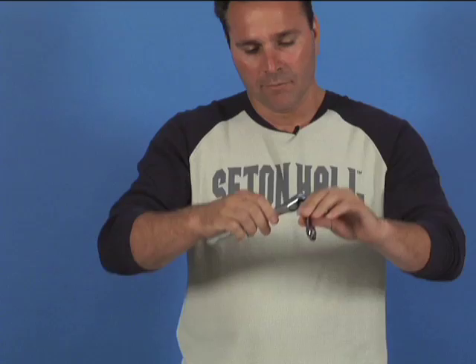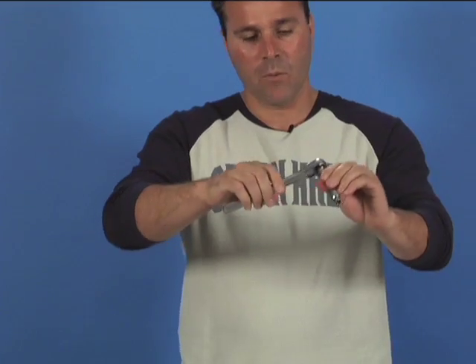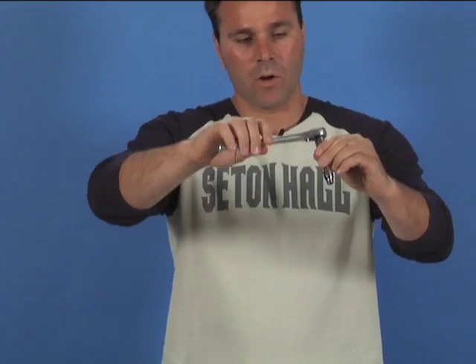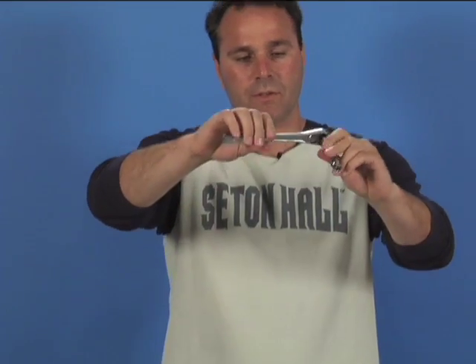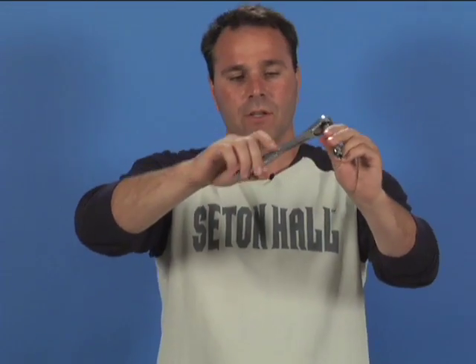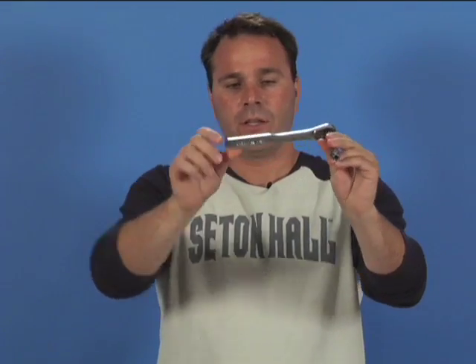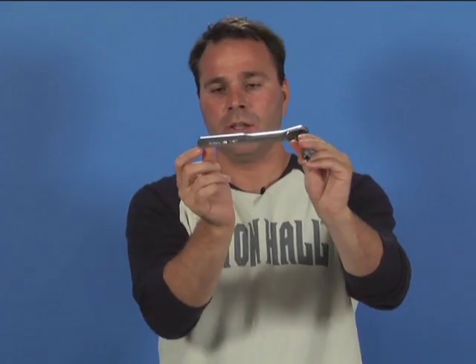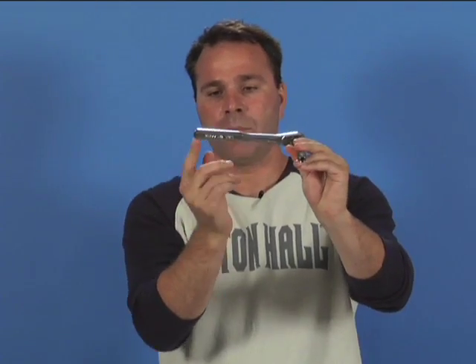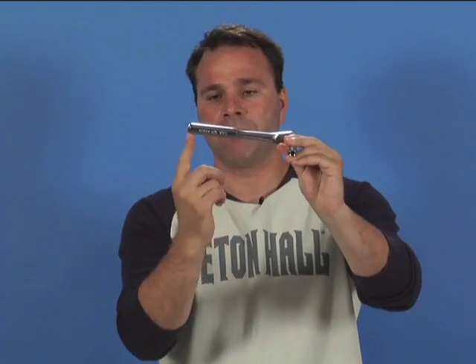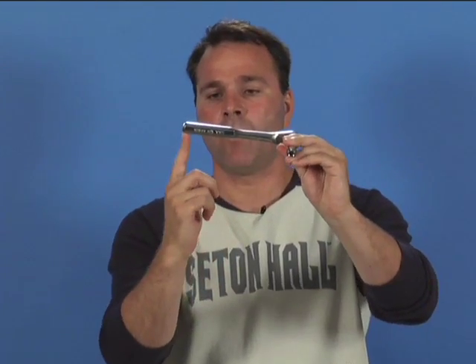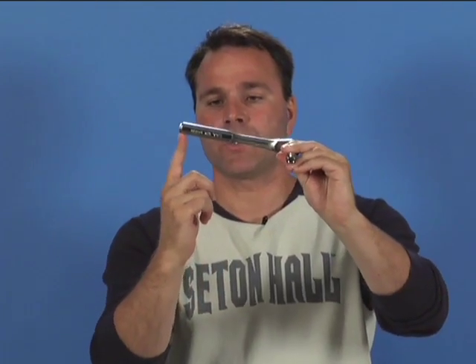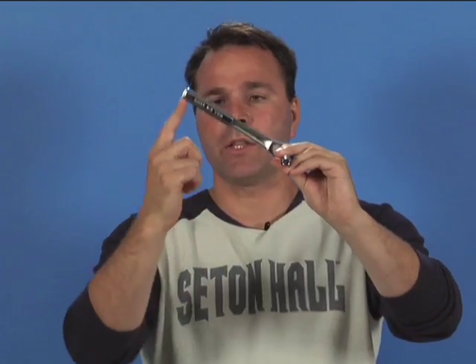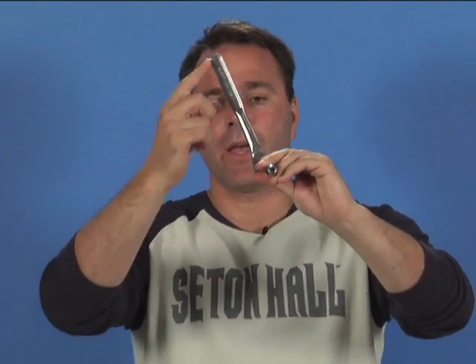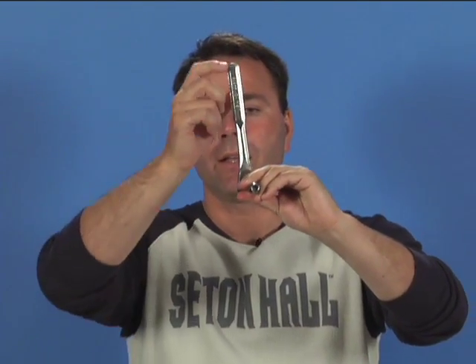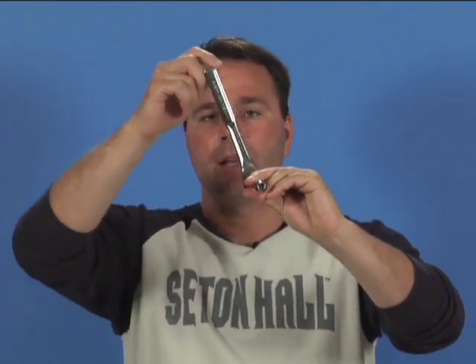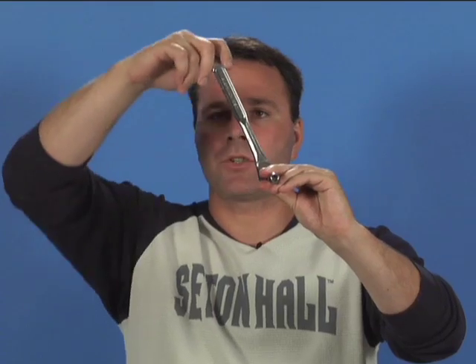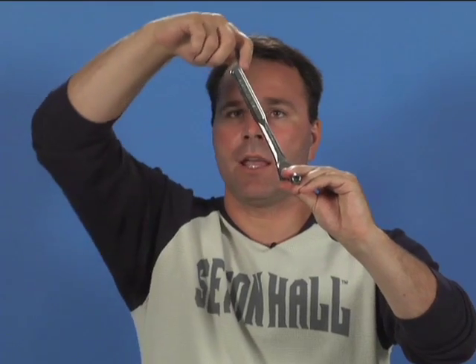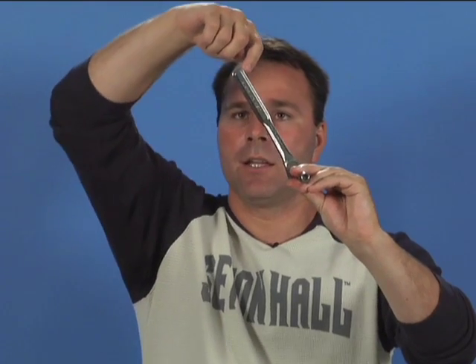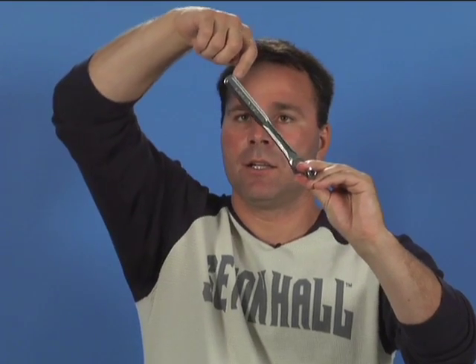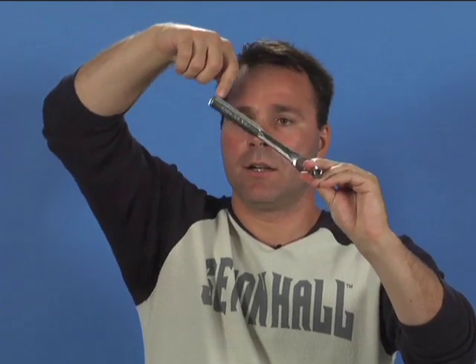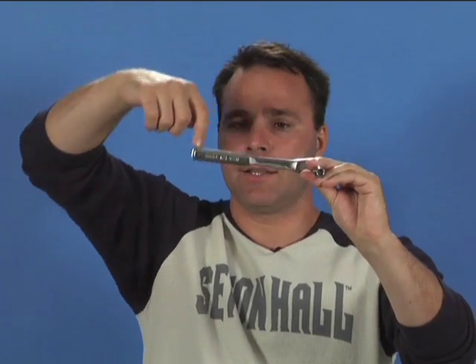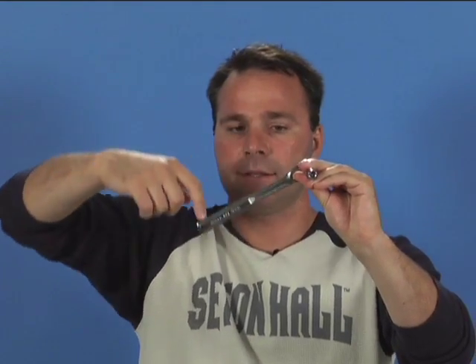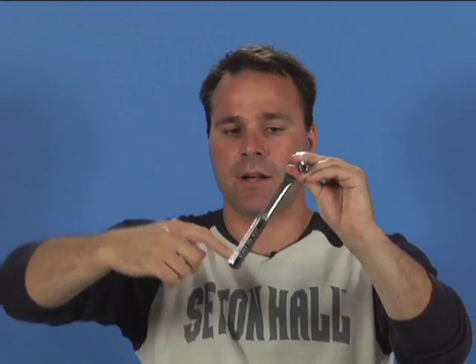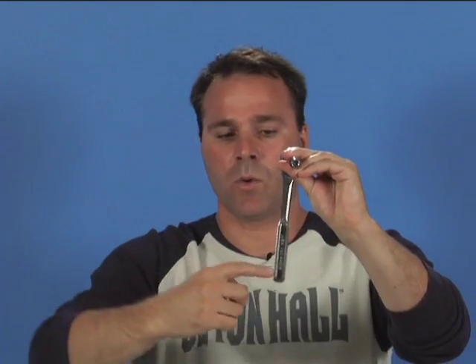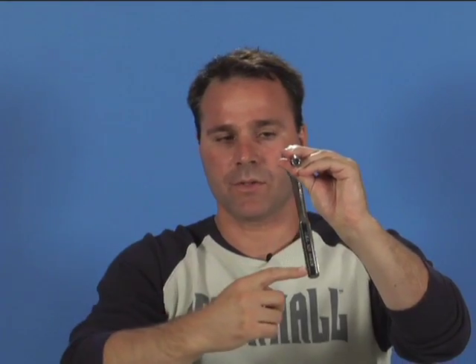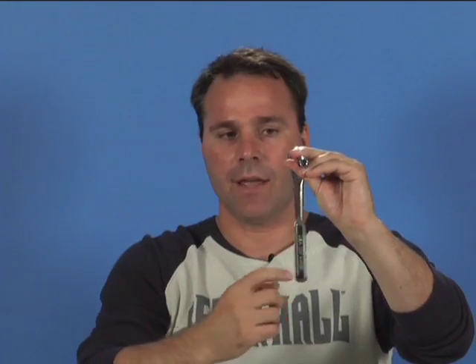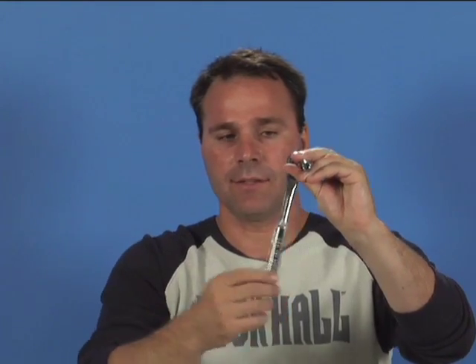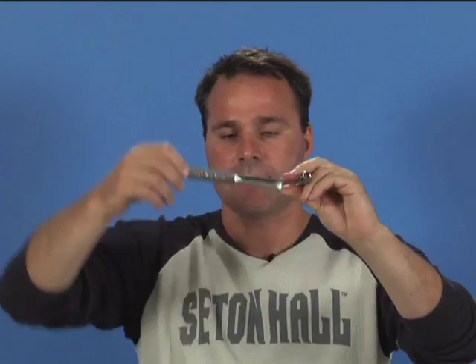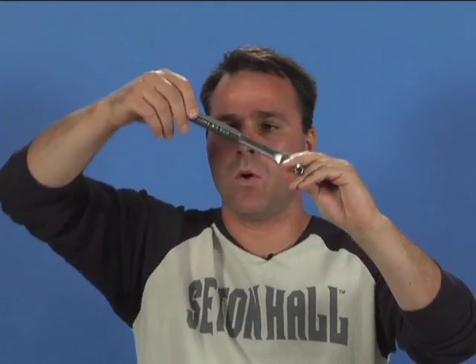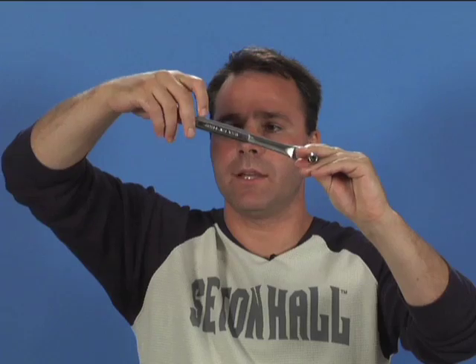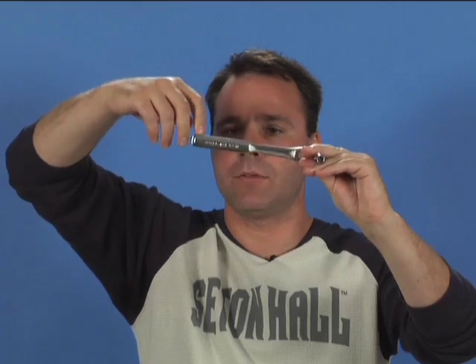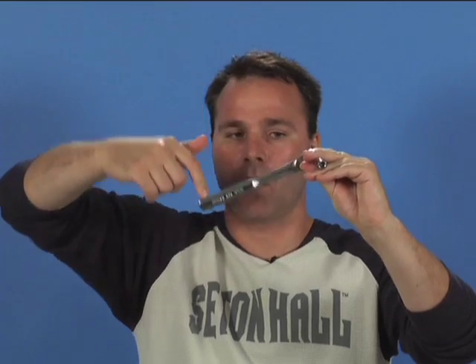And the way it works, I put a force going this way. This is how it works. This is the whole idea of the torque.